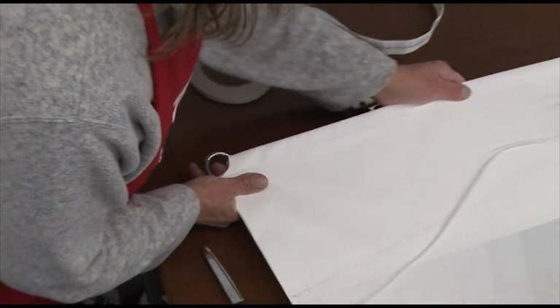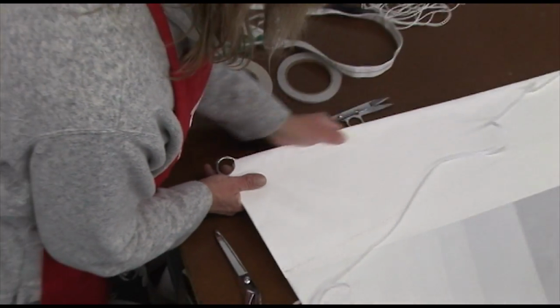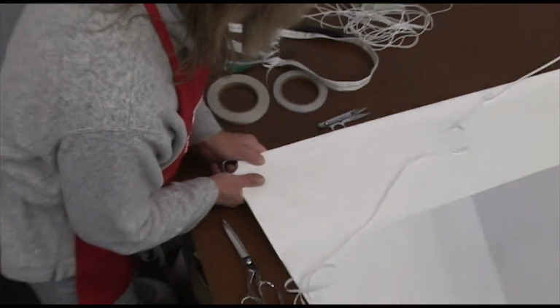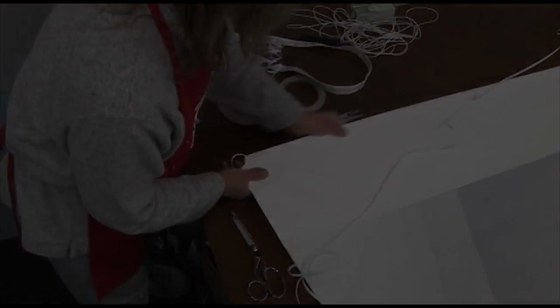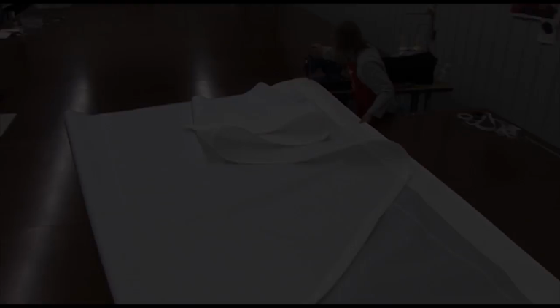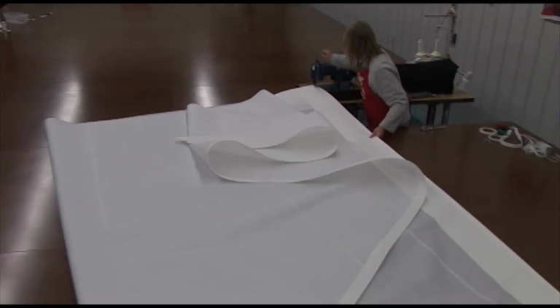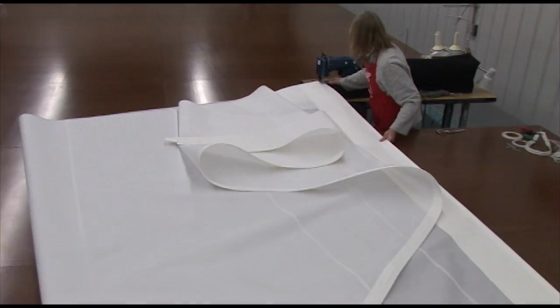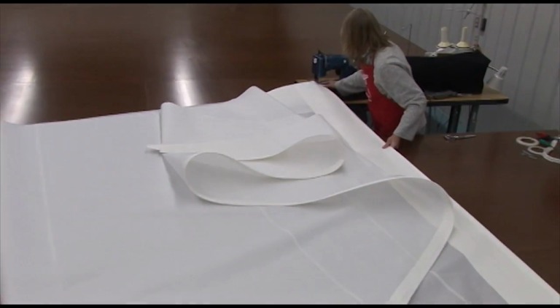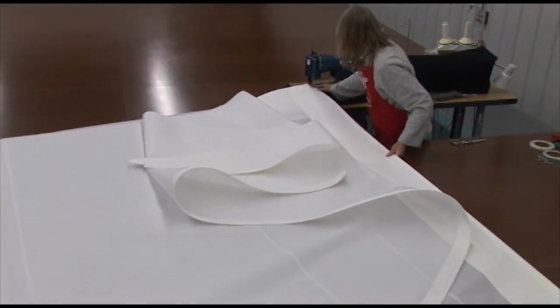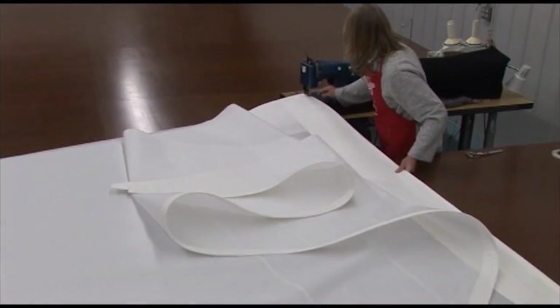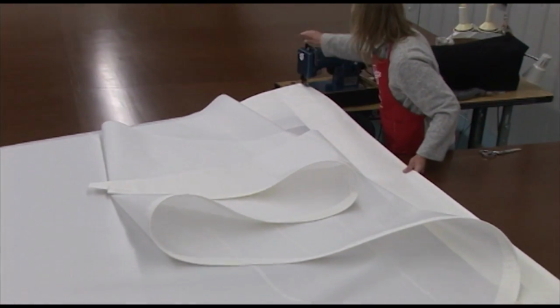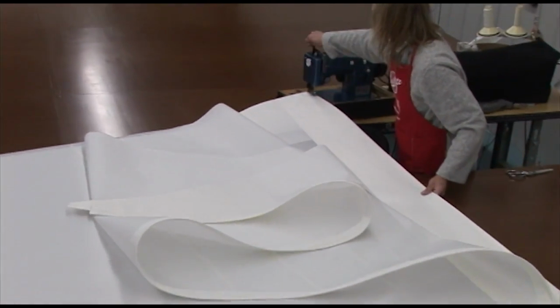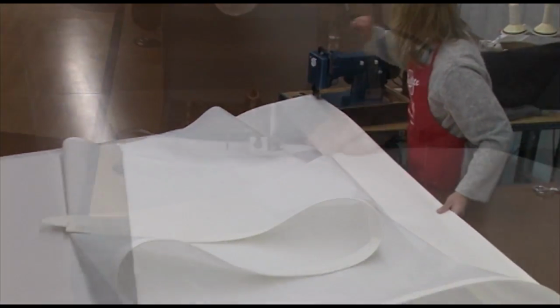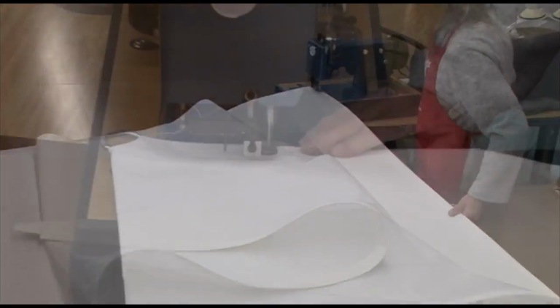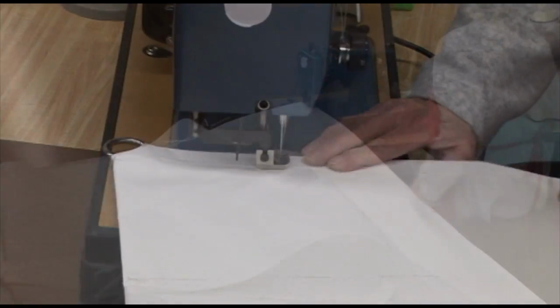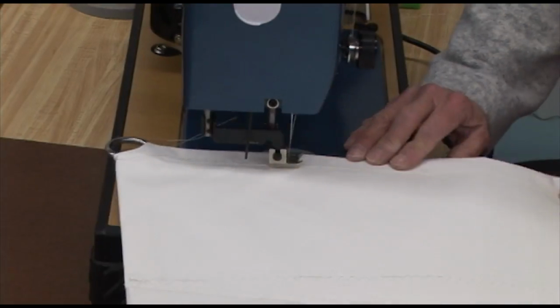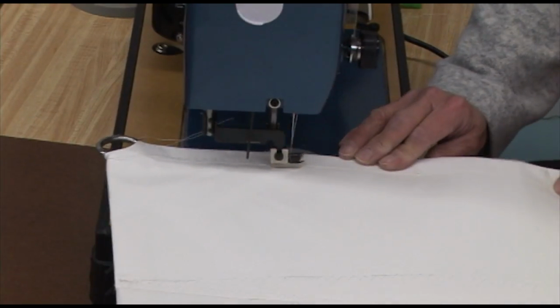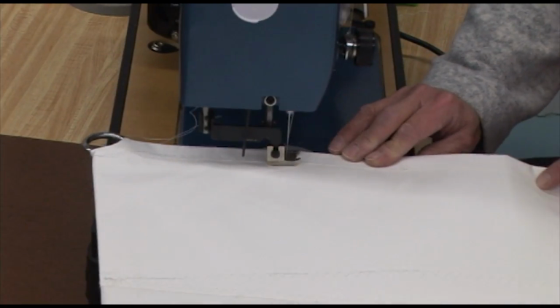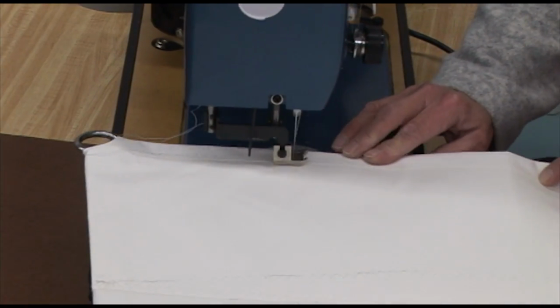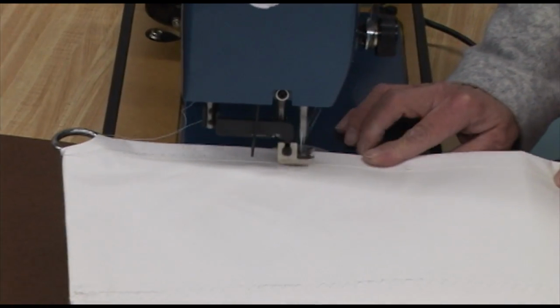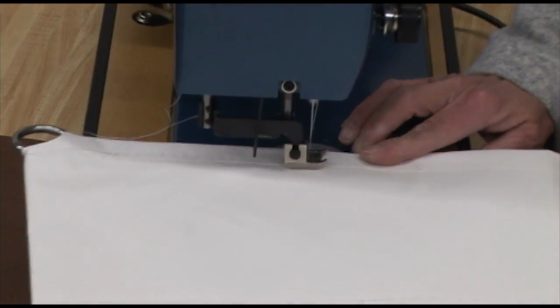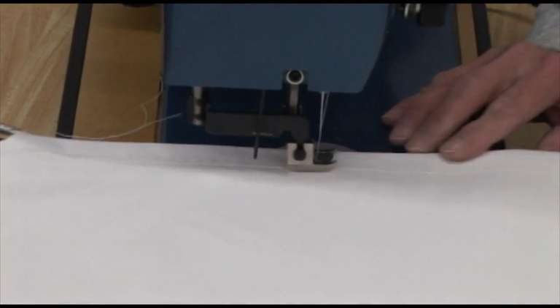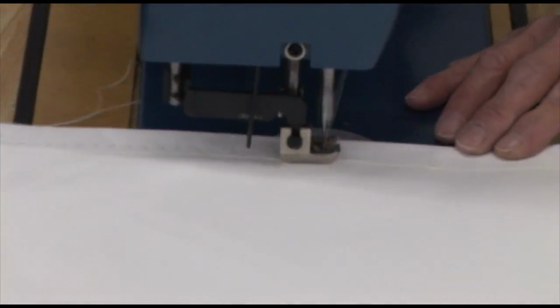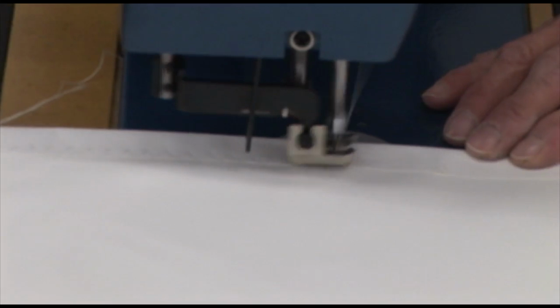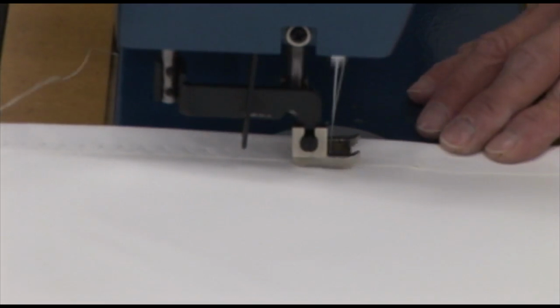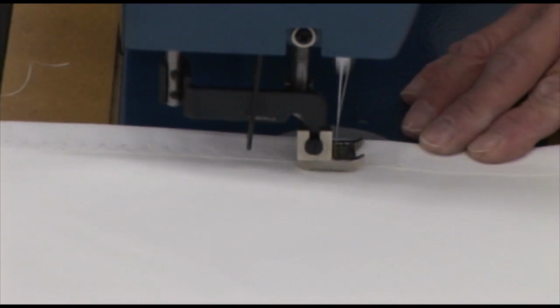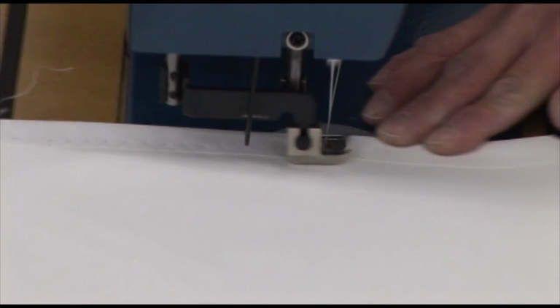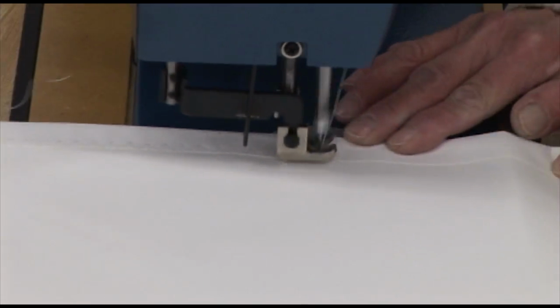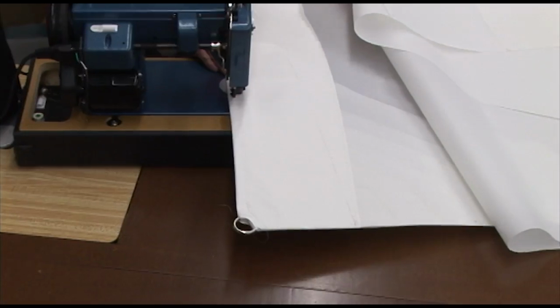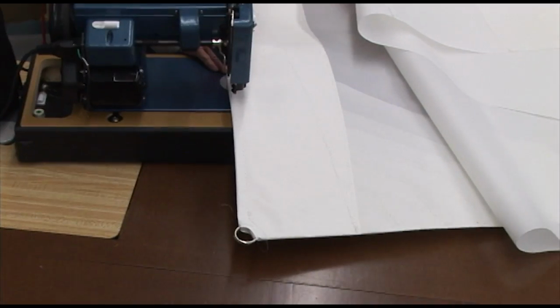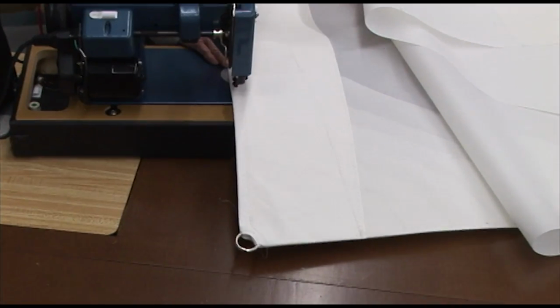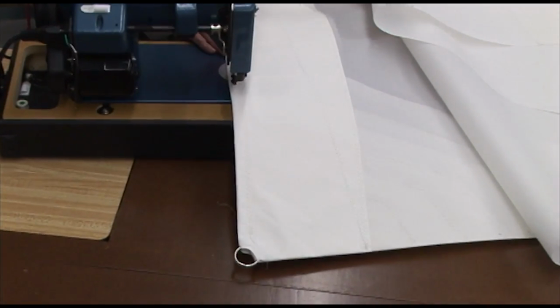All right, we're ready for sewing. Now sew a zigzag along the inside edge of the tape. This sail does not have a foot line.